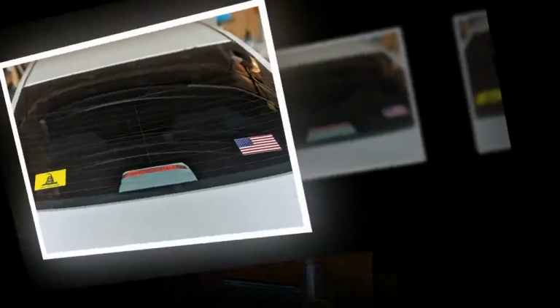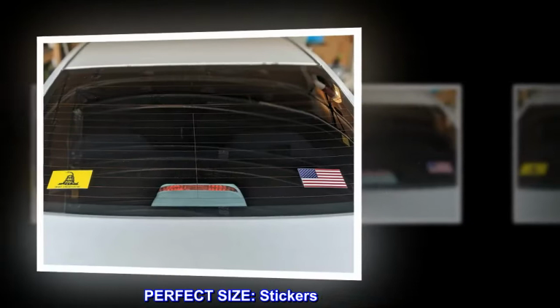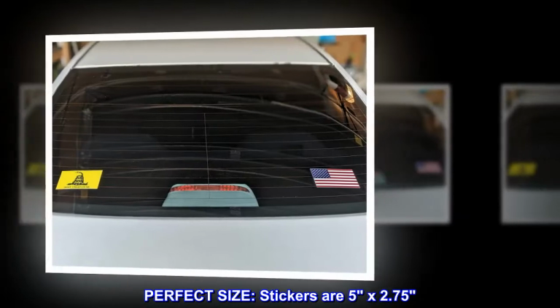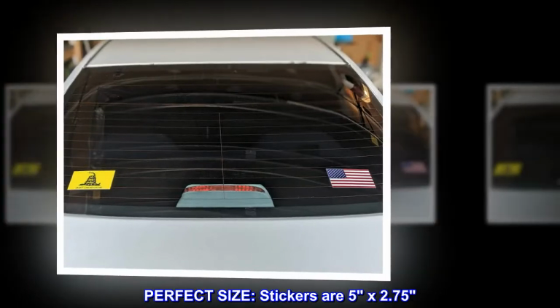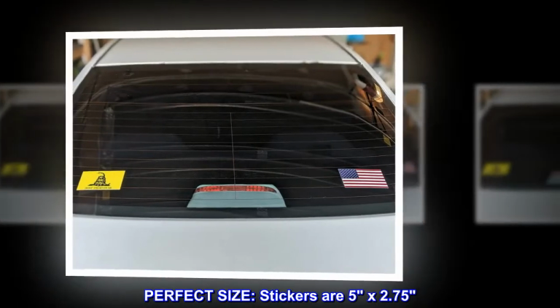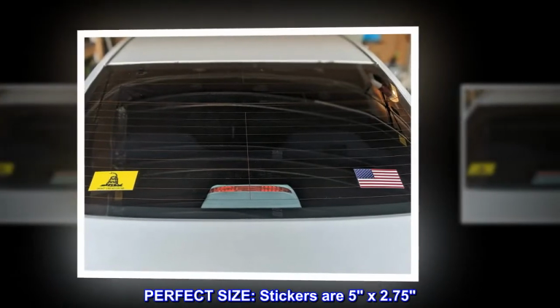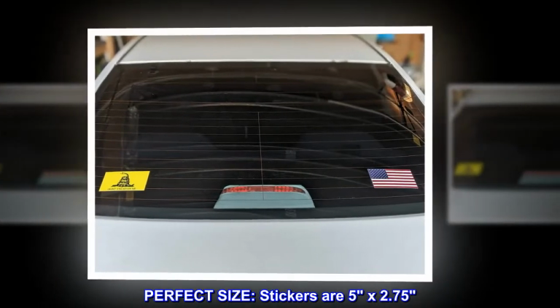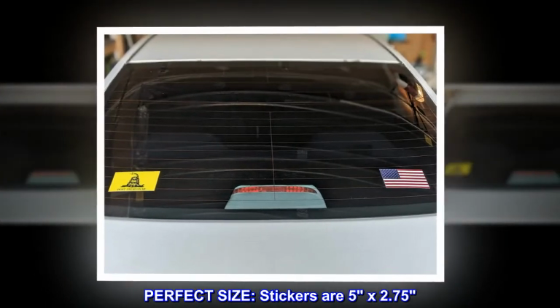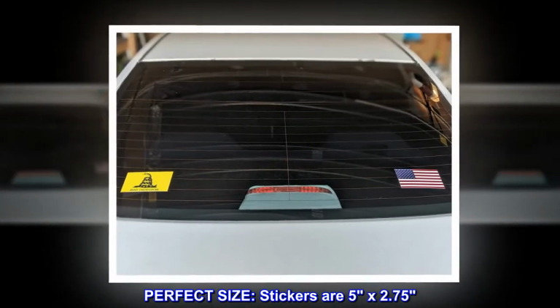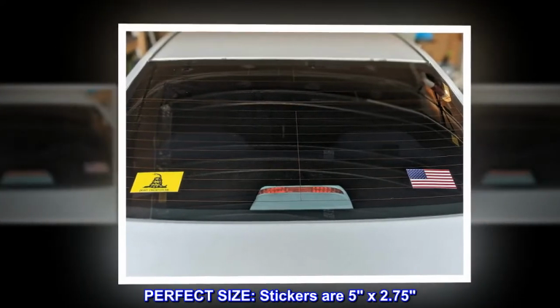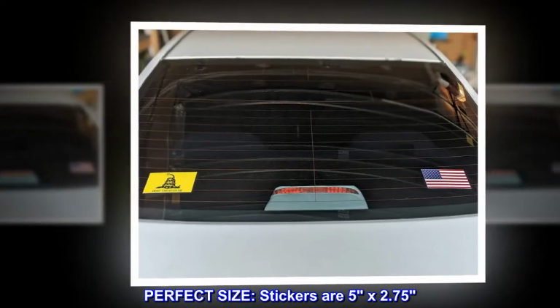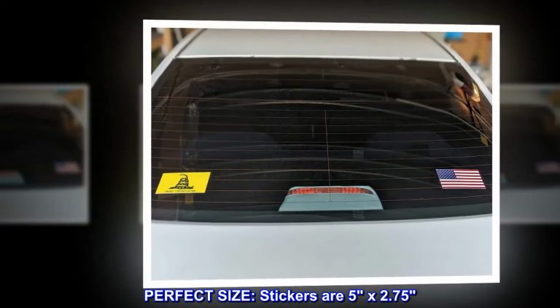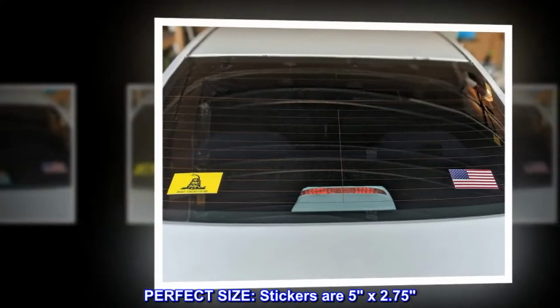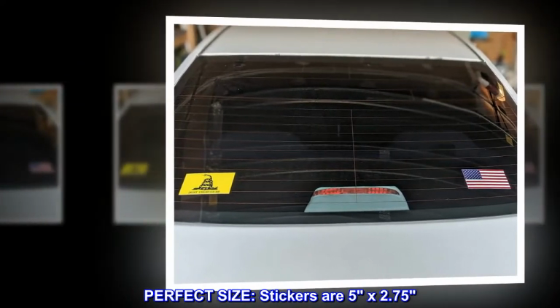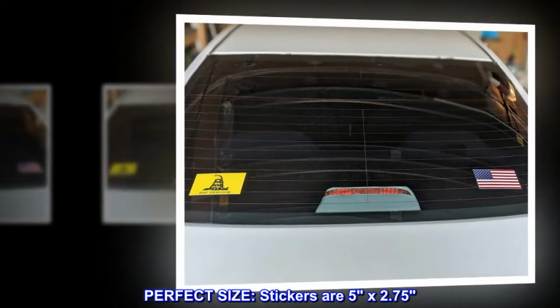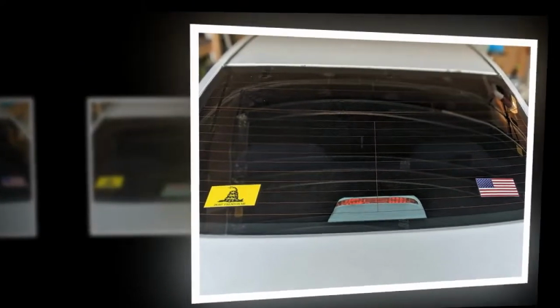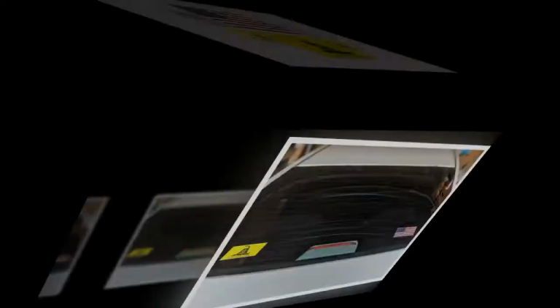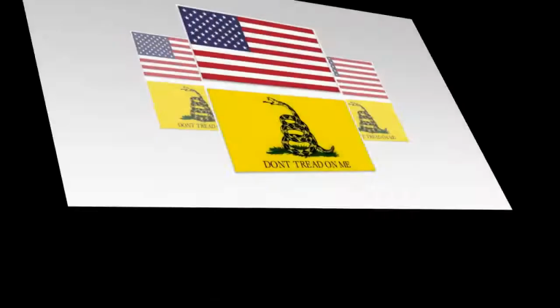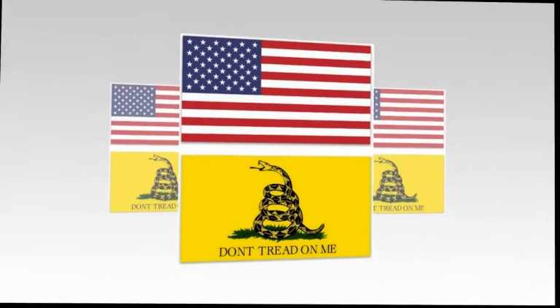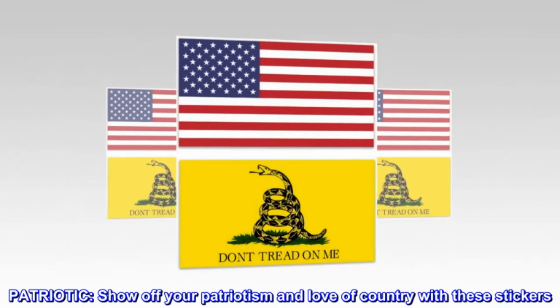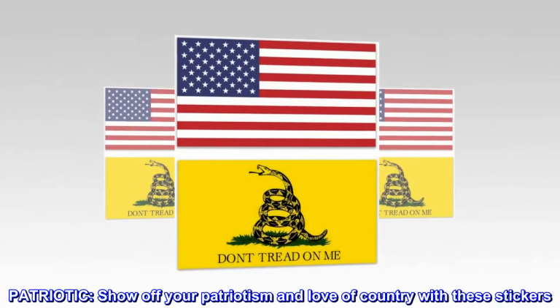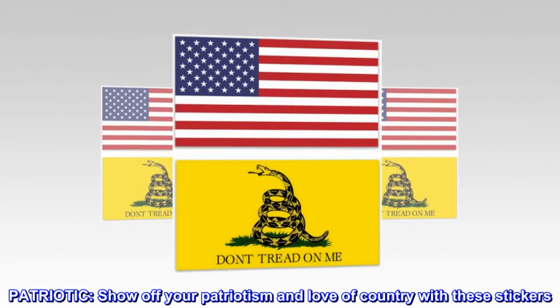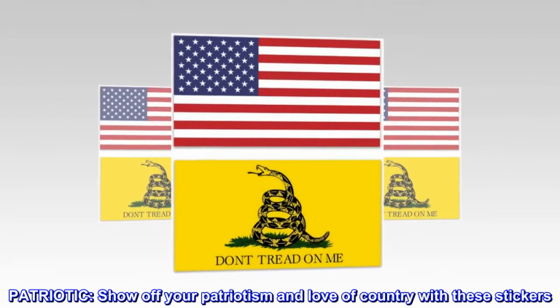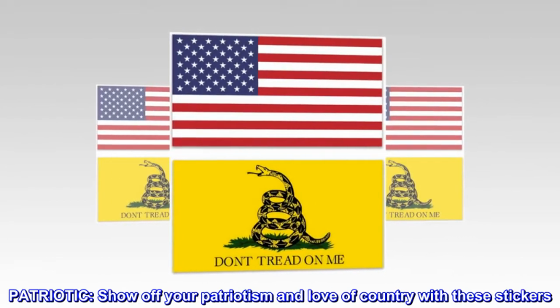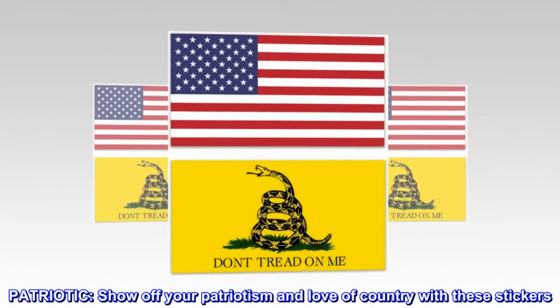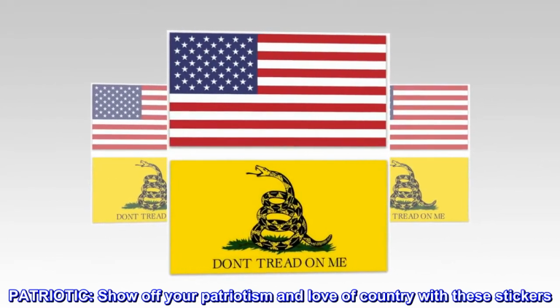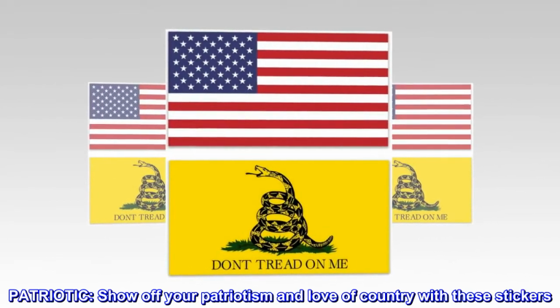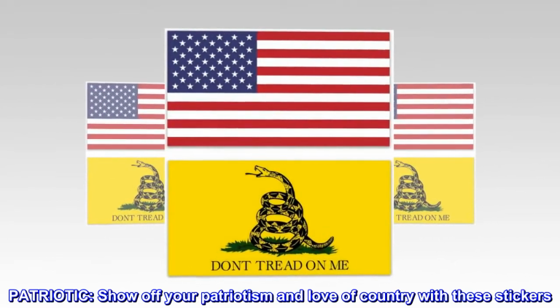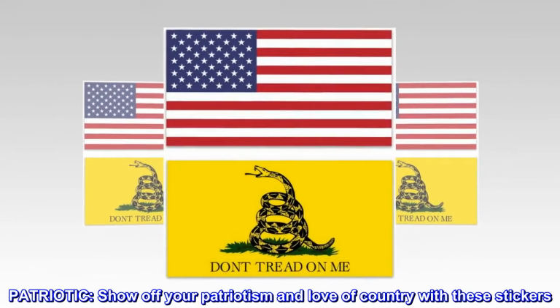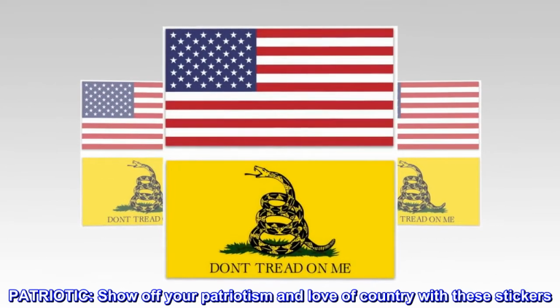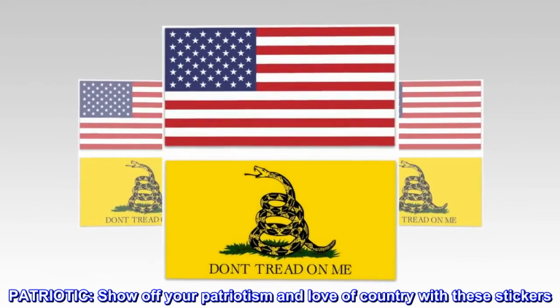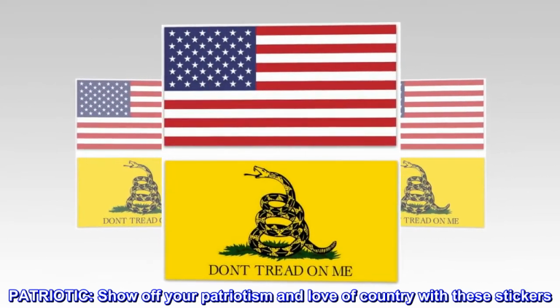Perfect size — stickers are 5 by 2.75 inches. Patriotic — show off your patriotism and love of country with these stickers.